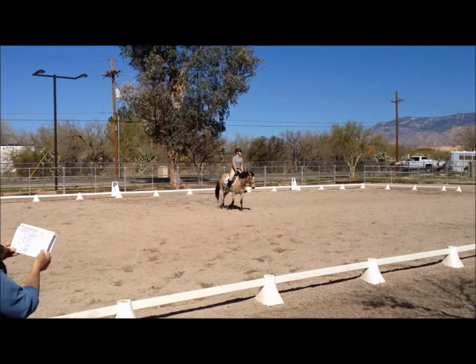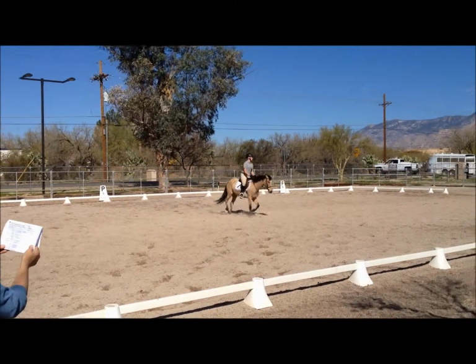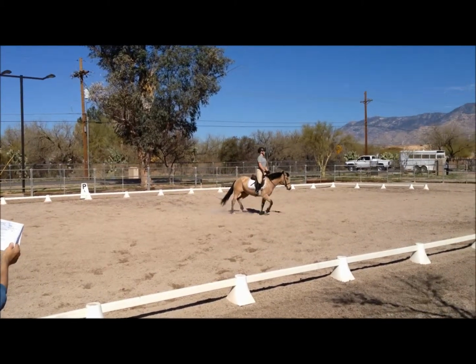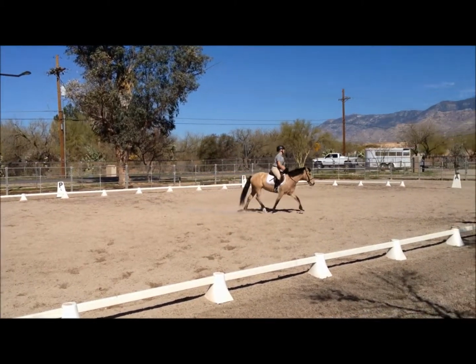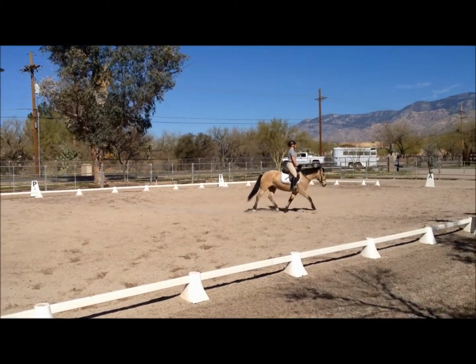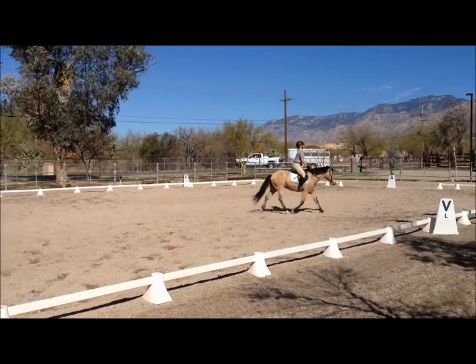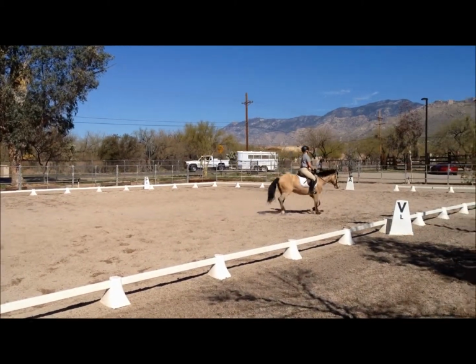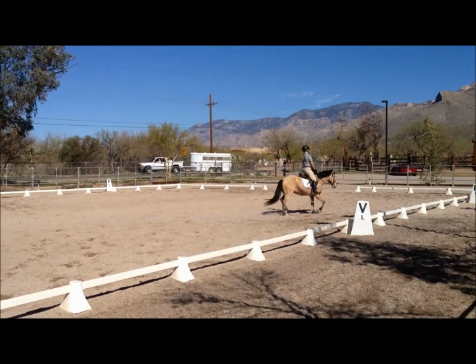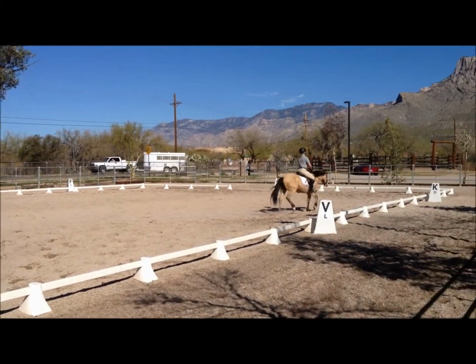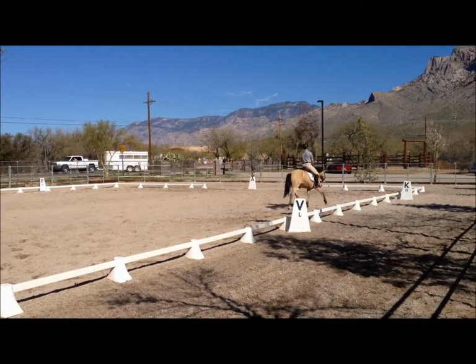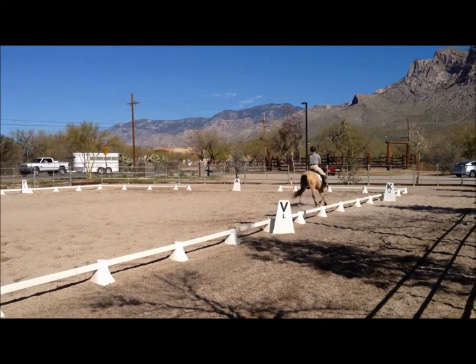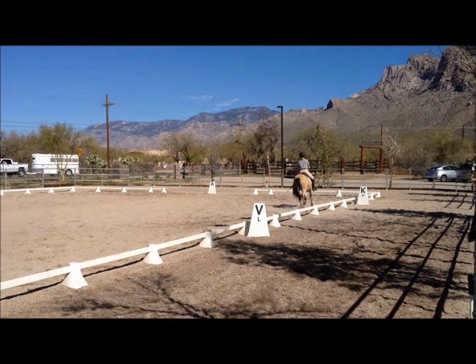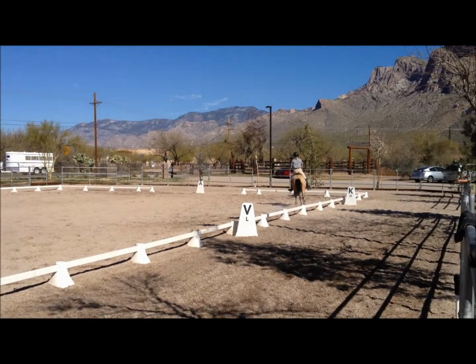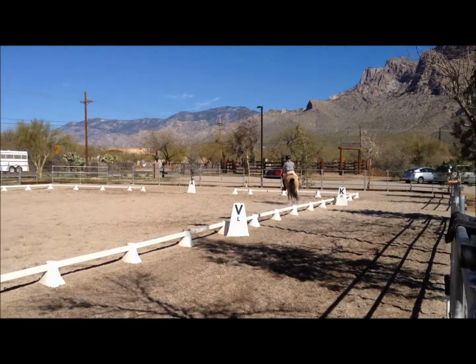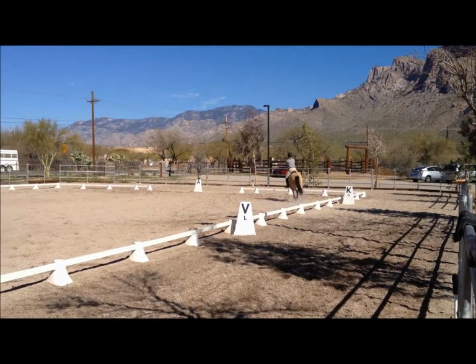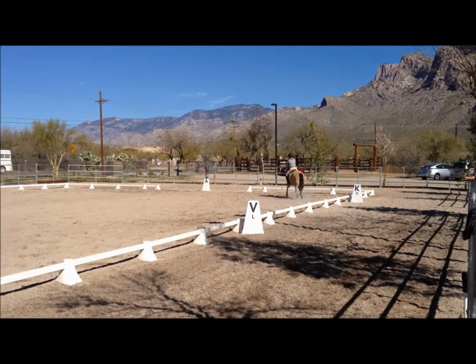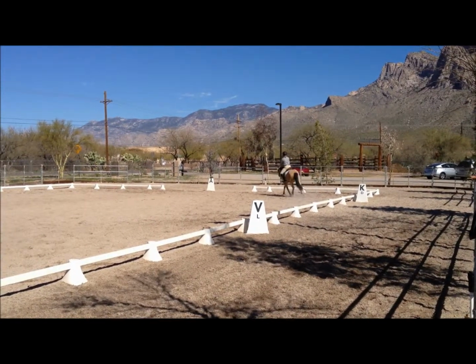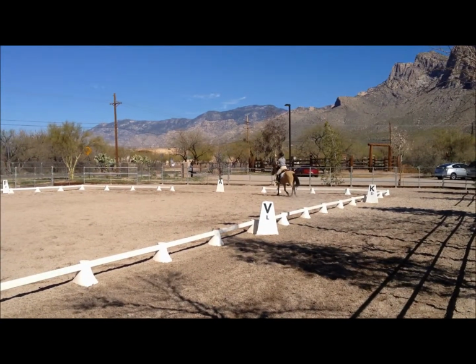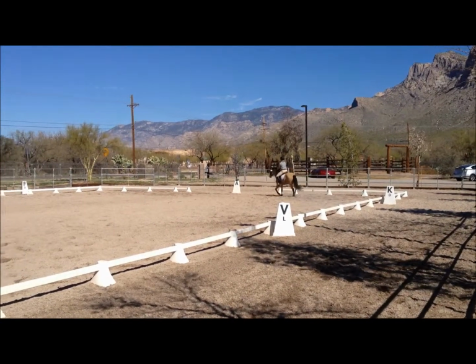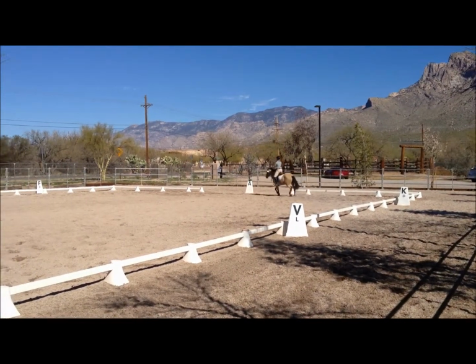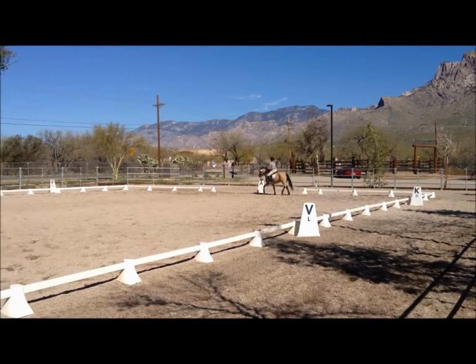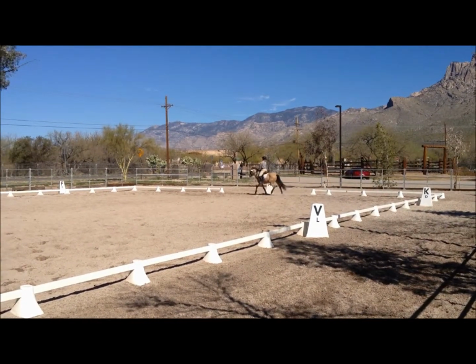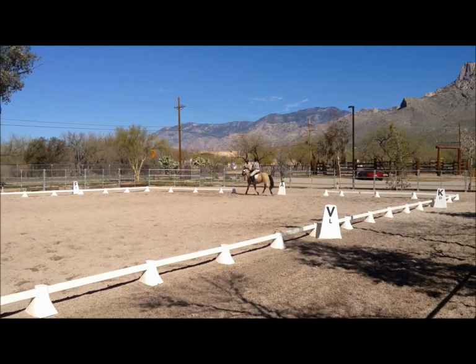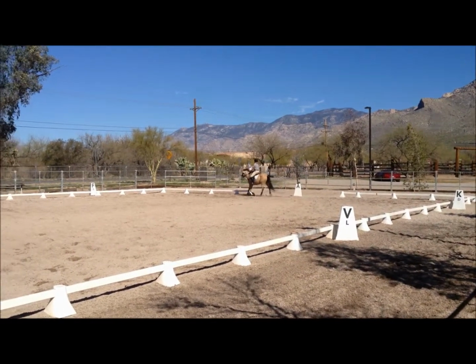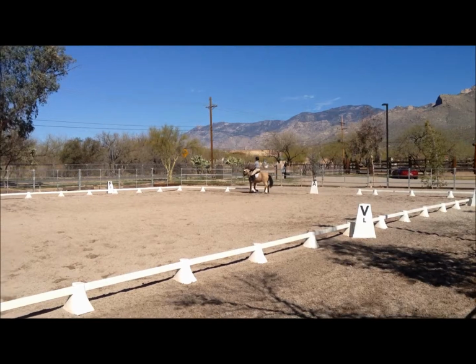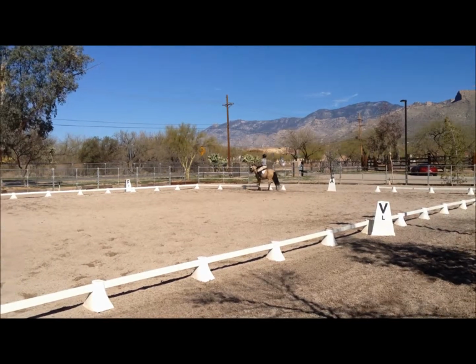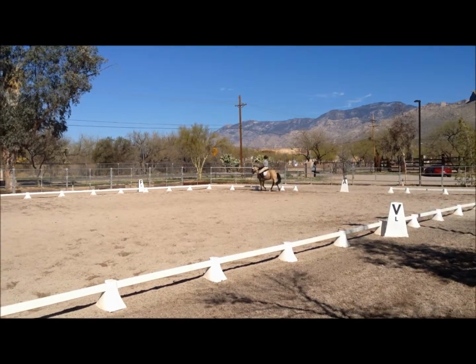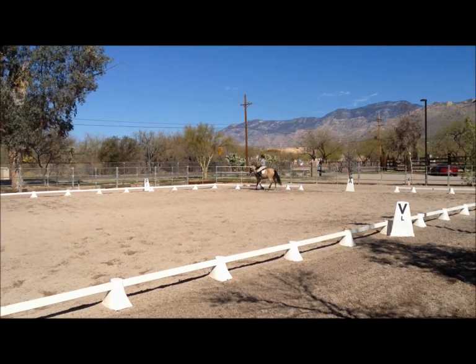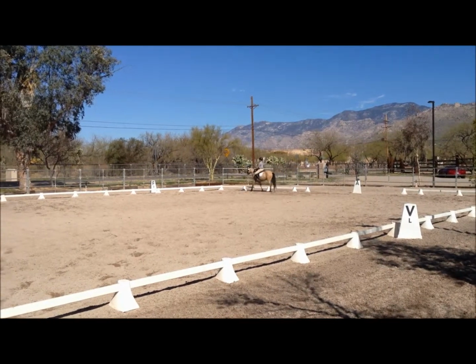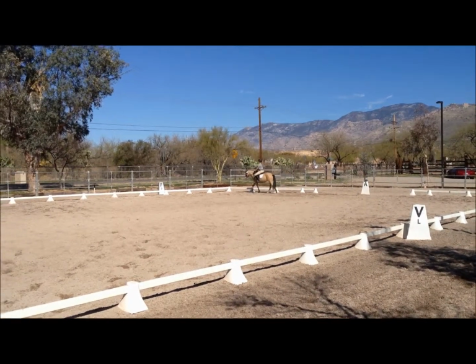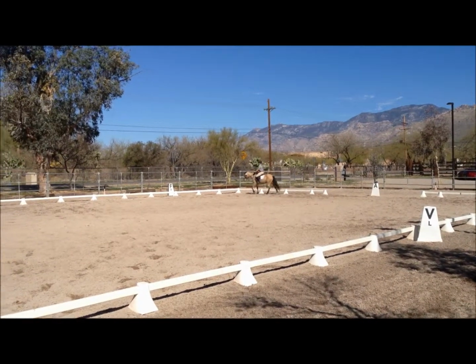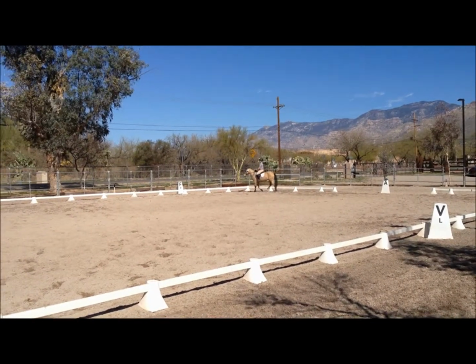Before A, shorten the reins. A, working trot. Between A and F, medium walk. F, X, H, free walk.